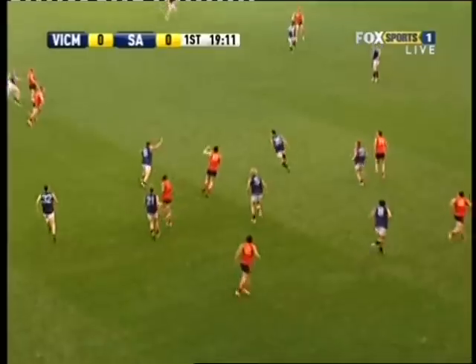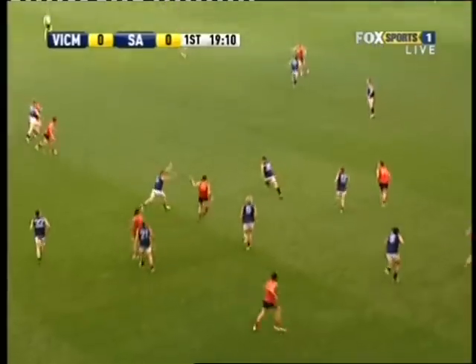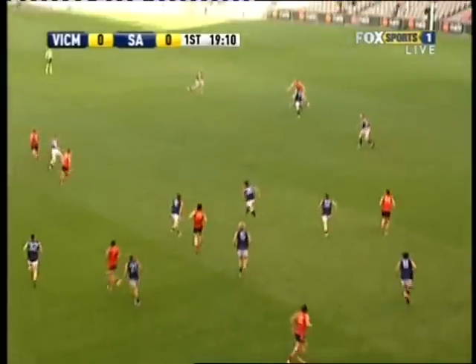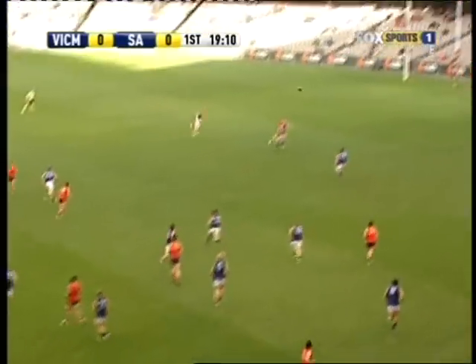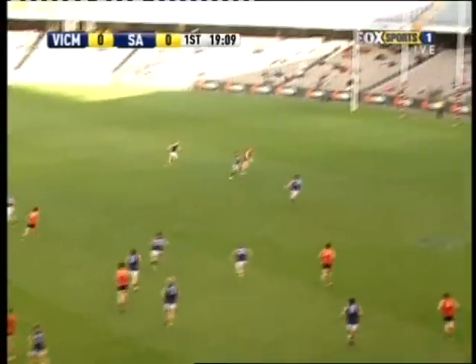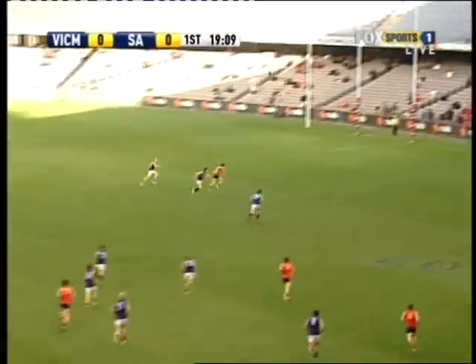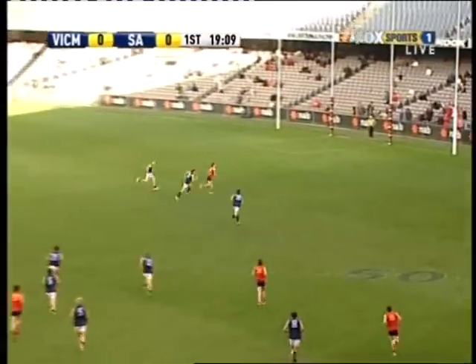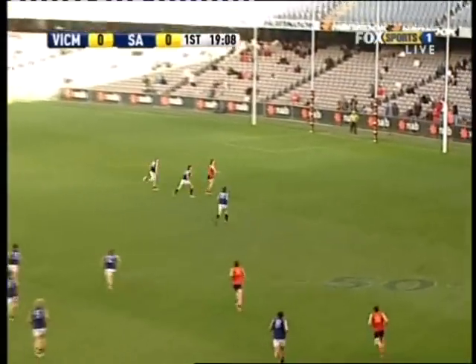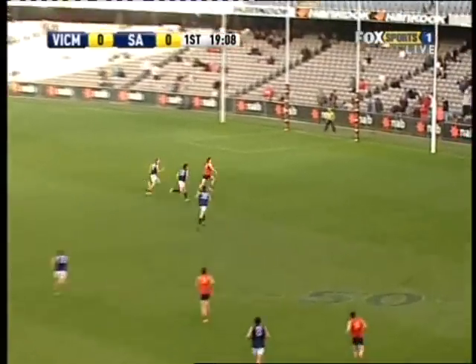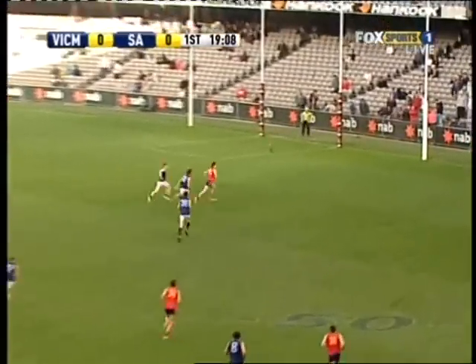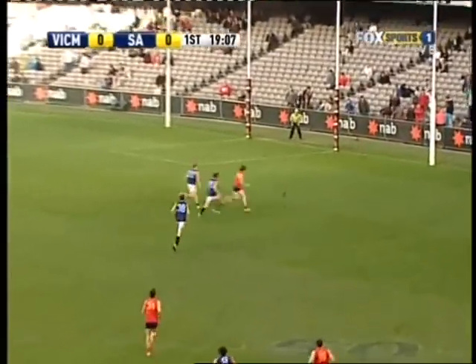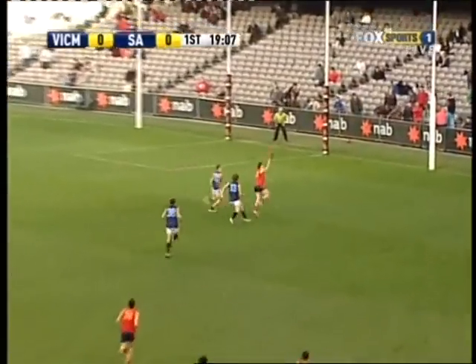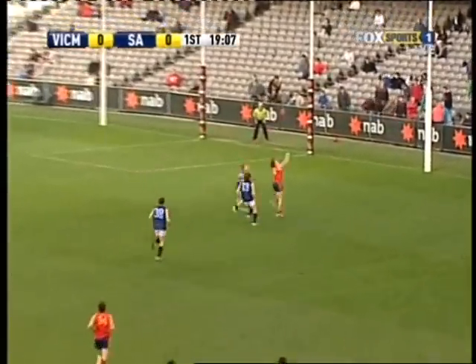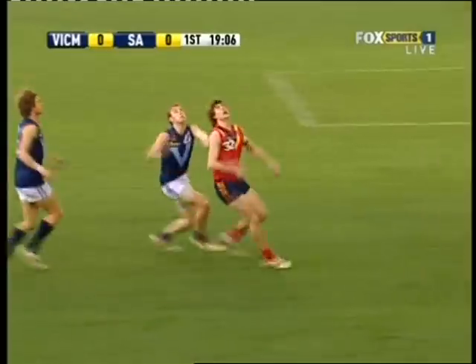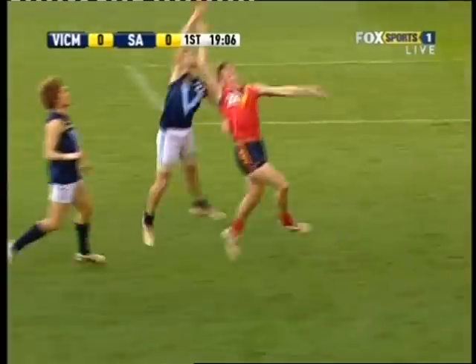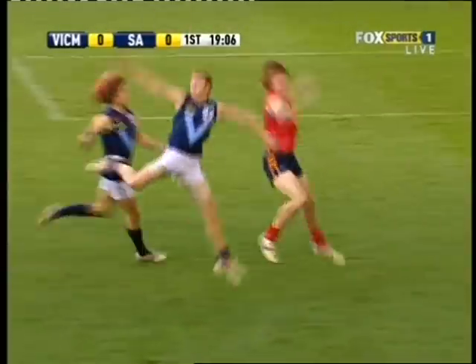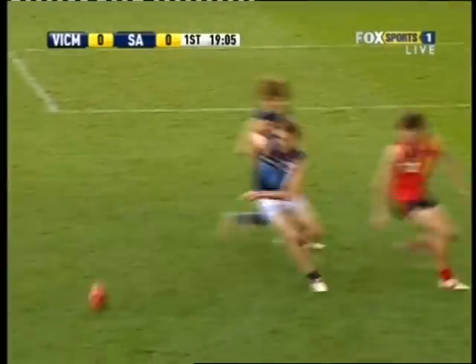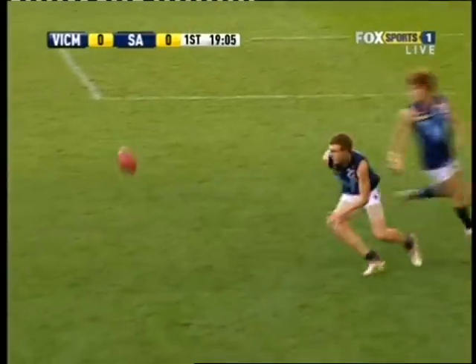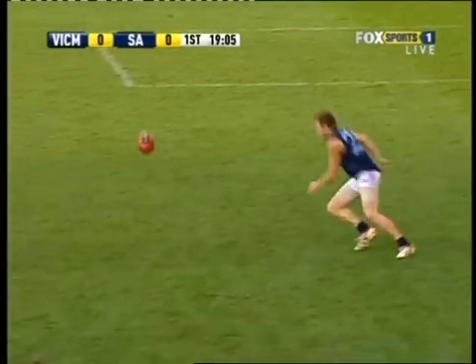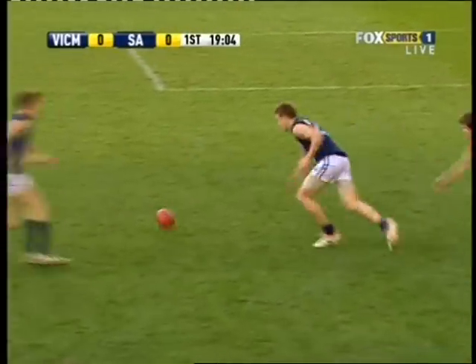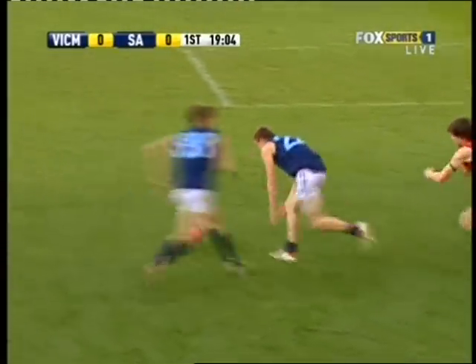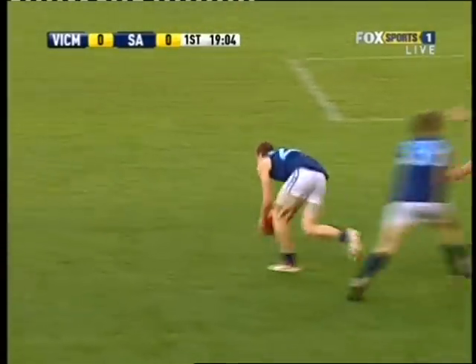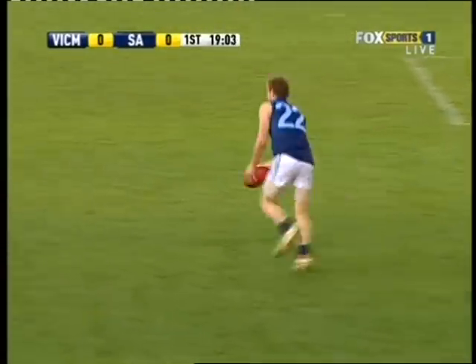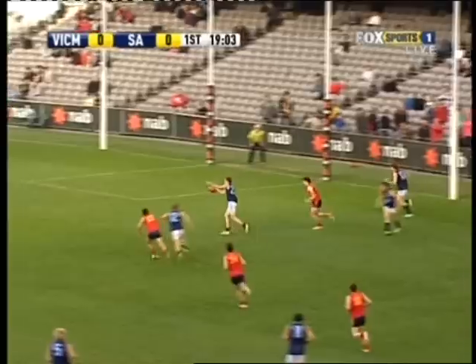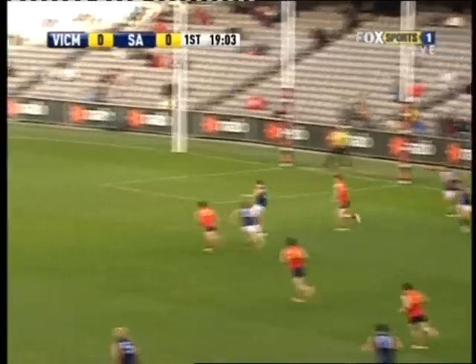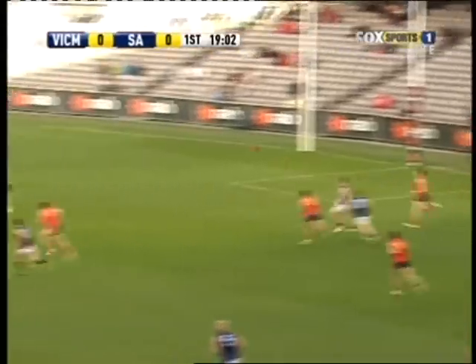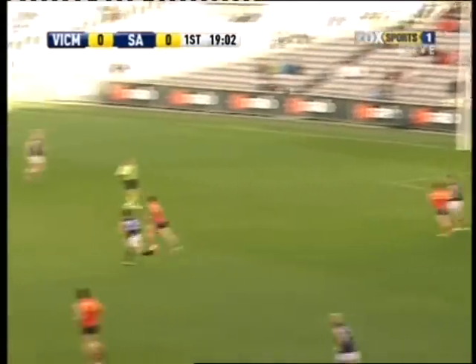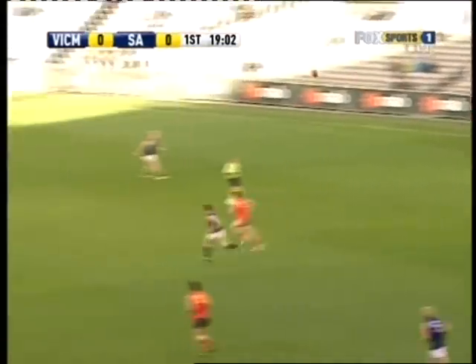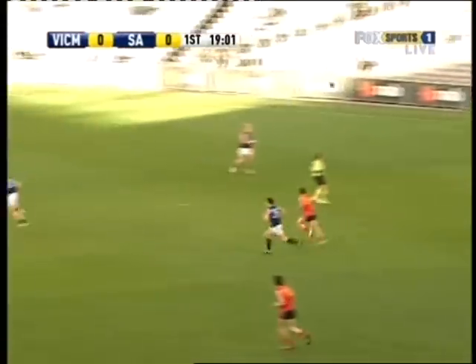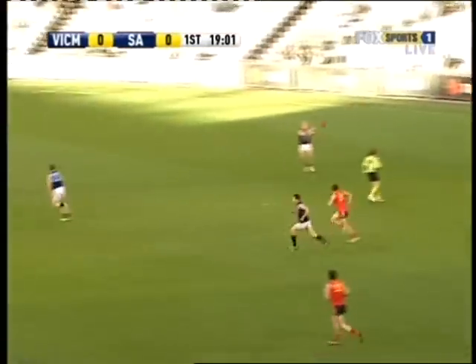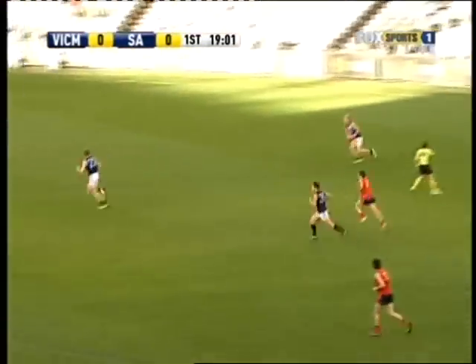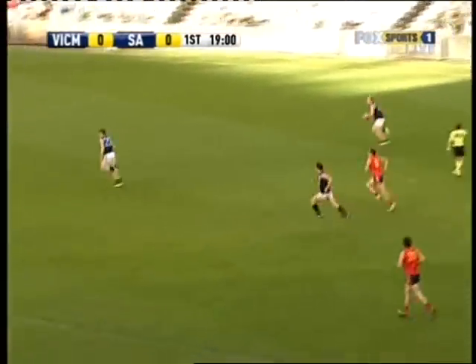It comes for South Australia, it's Panos, go forward, a chance here. Solly just trying to get it, tap it back, but he hasn't got any support, and Moore will clear for Victoria.